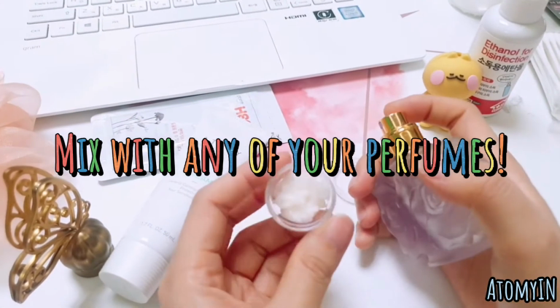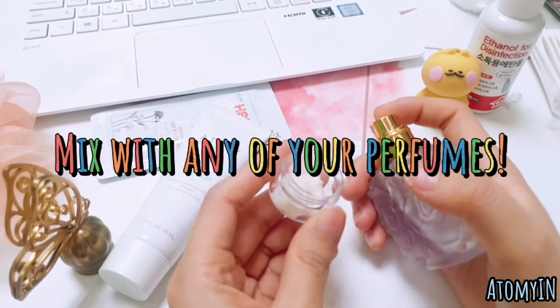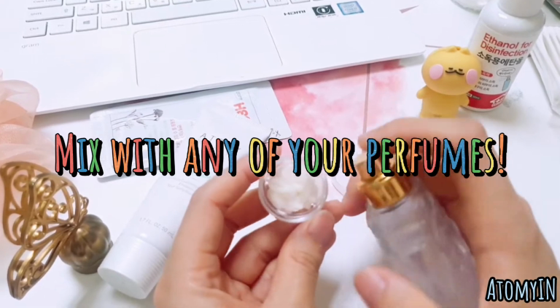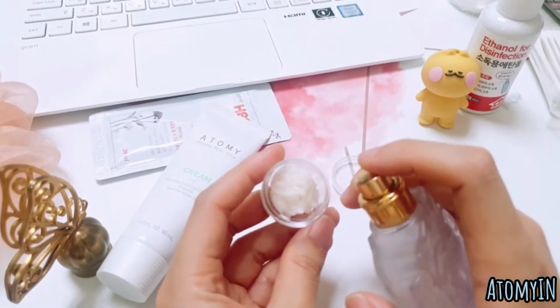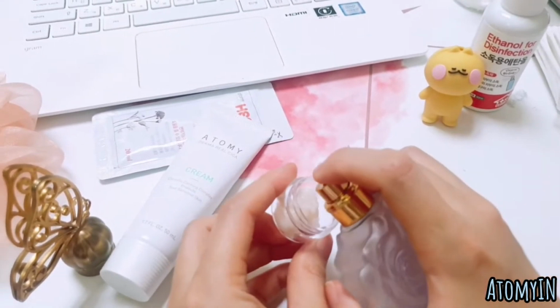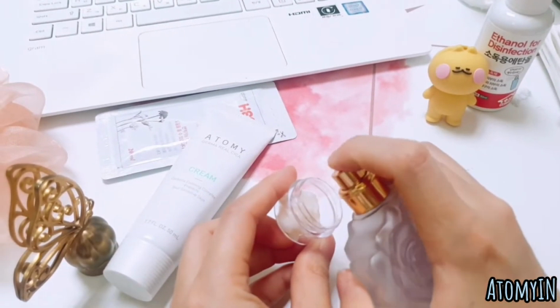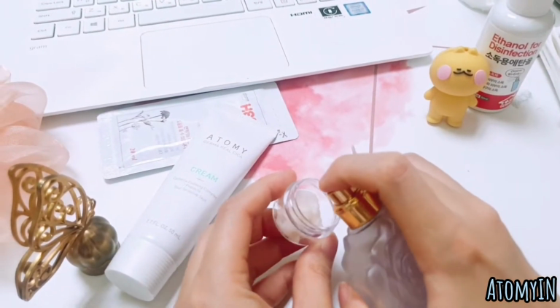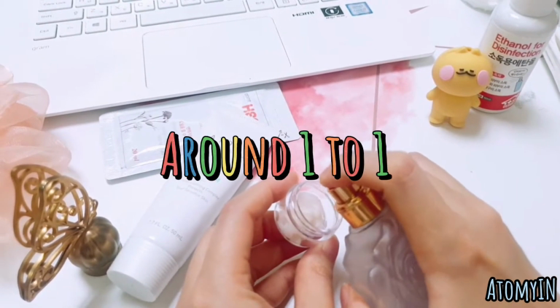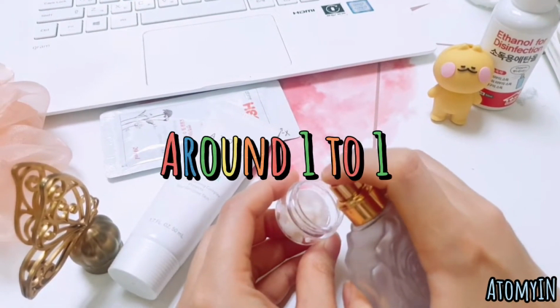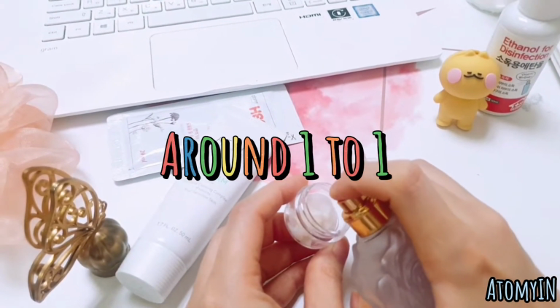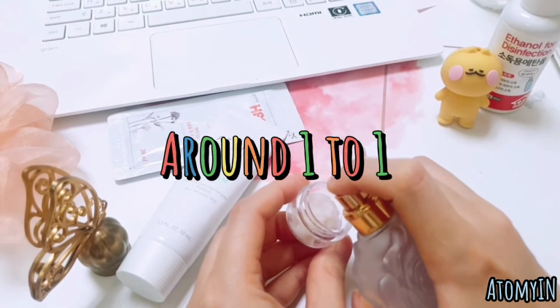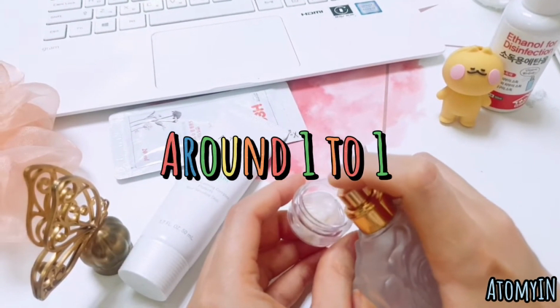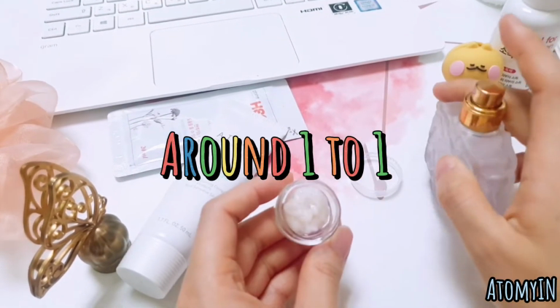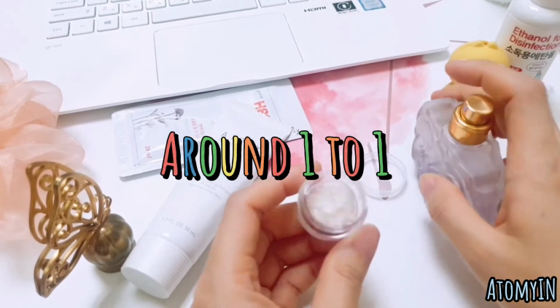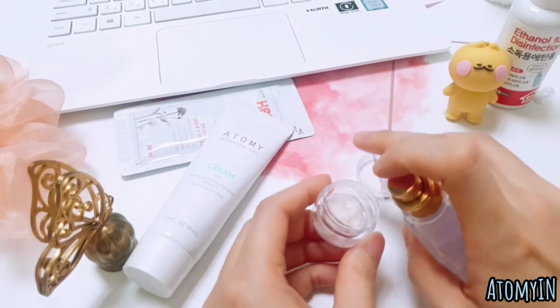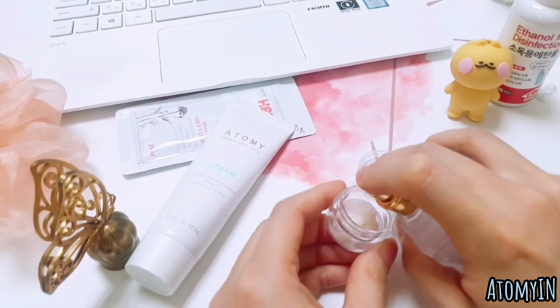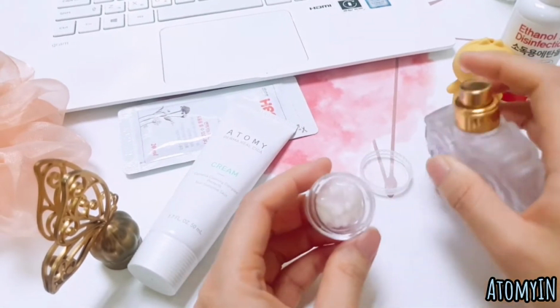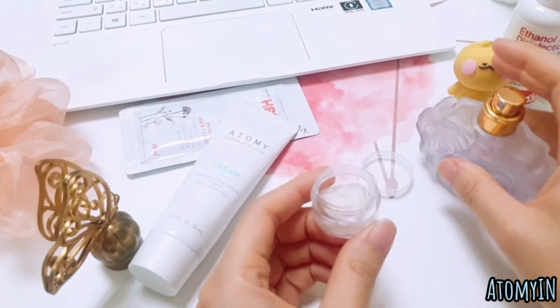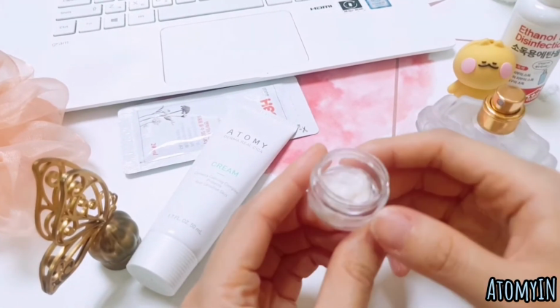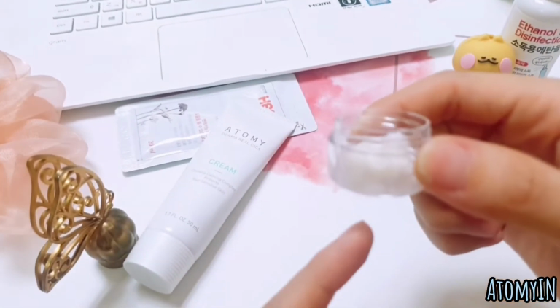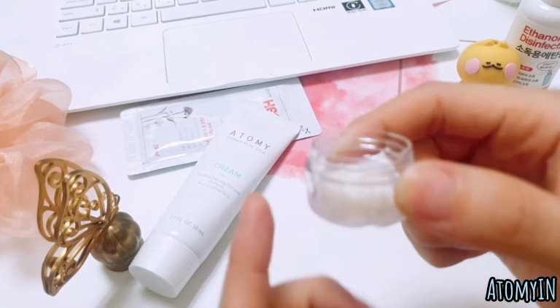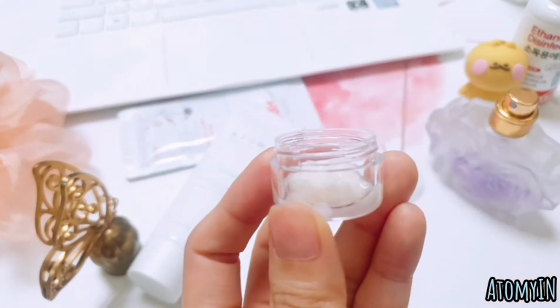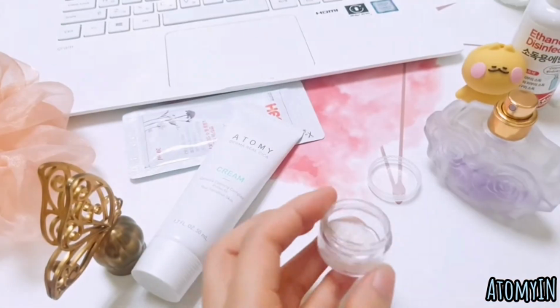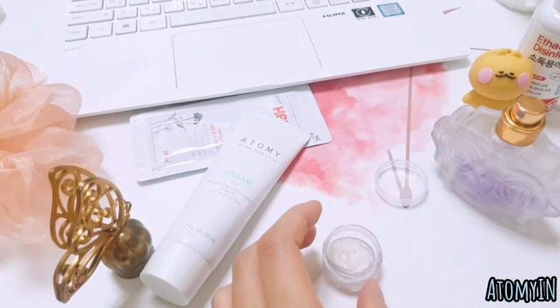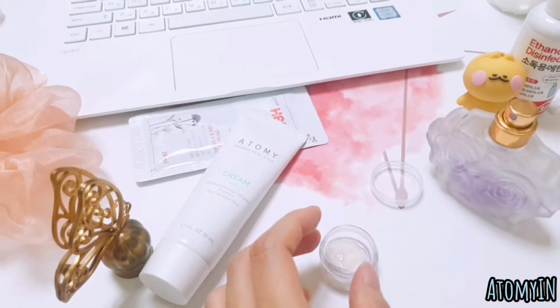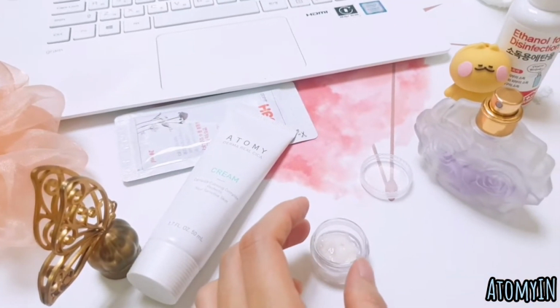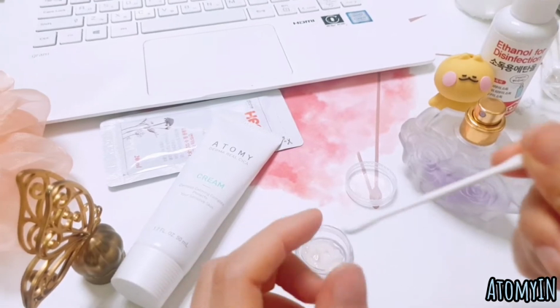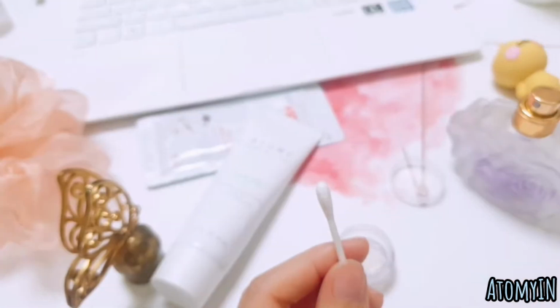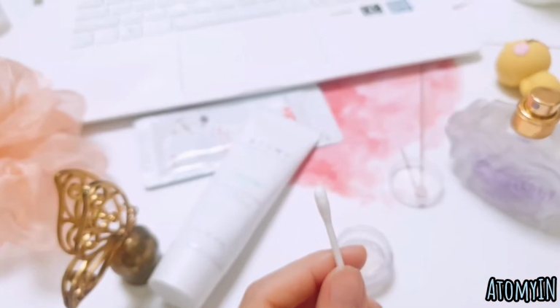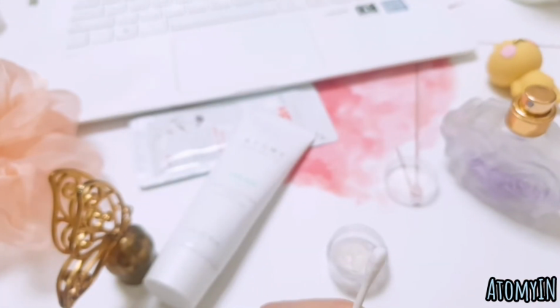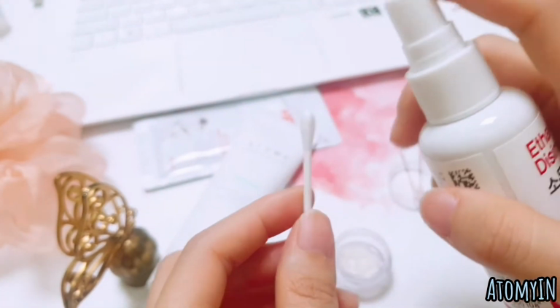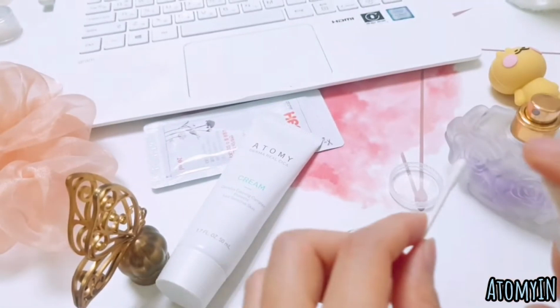The ratio we're going to mix is about one to one — a bit more than you might think. You can use a cotton bud to mix and apply it.